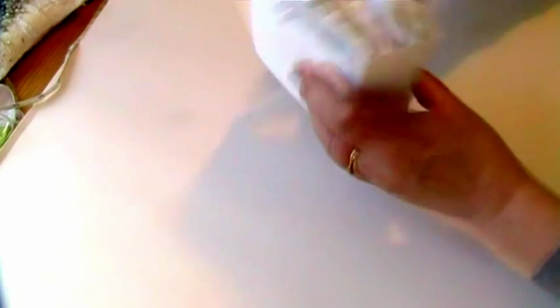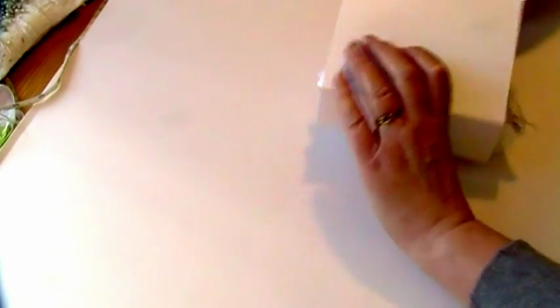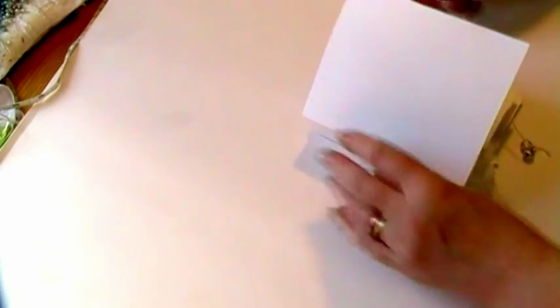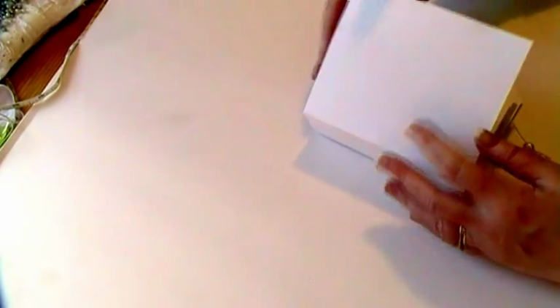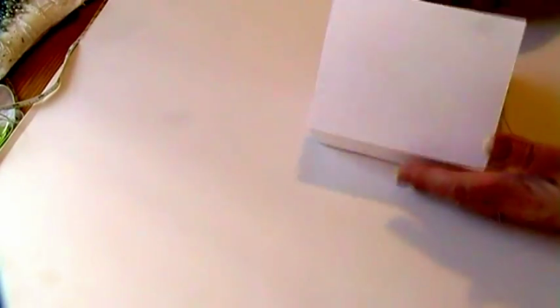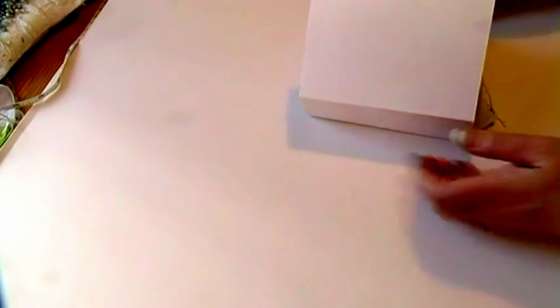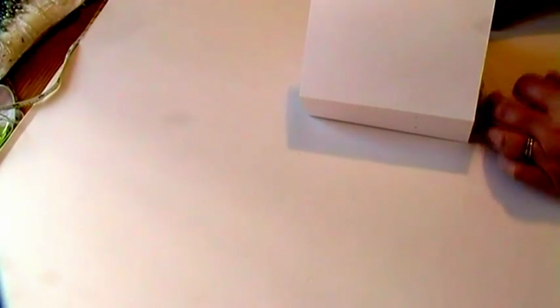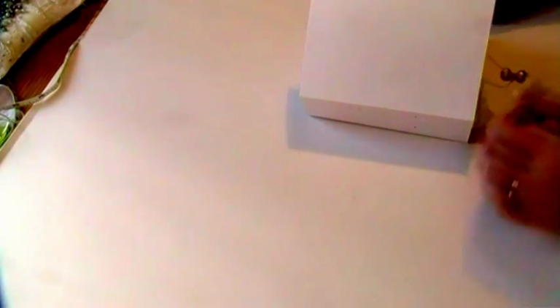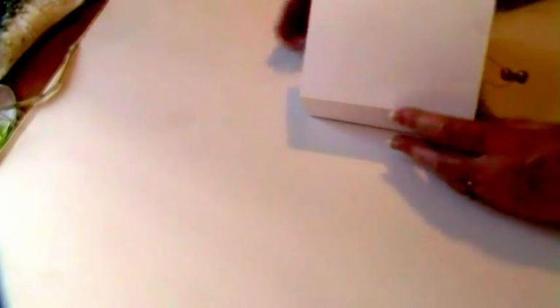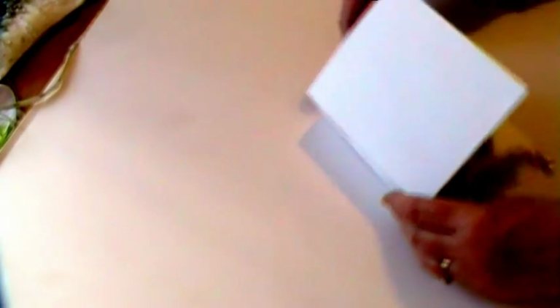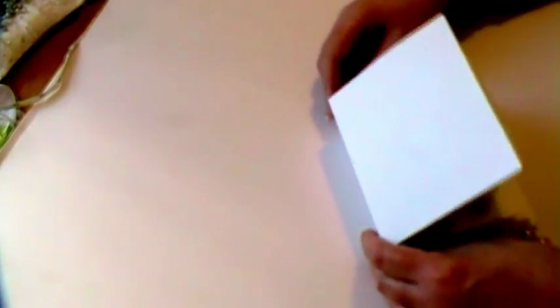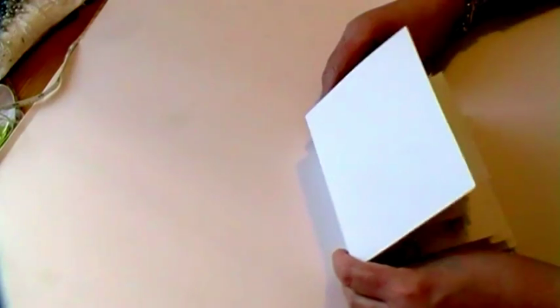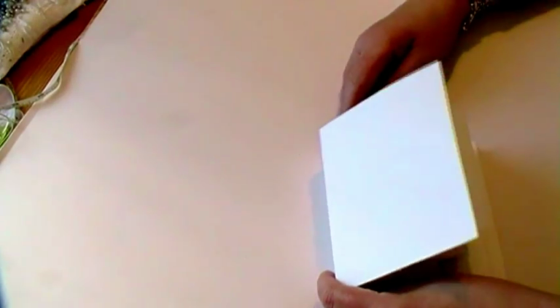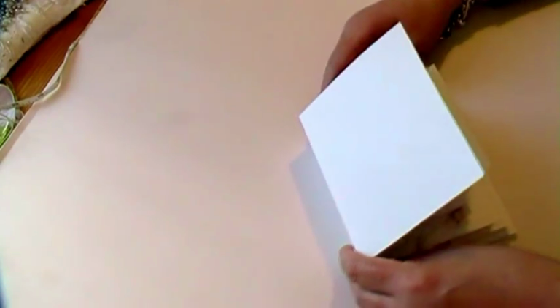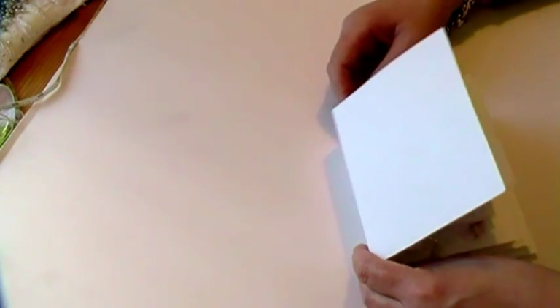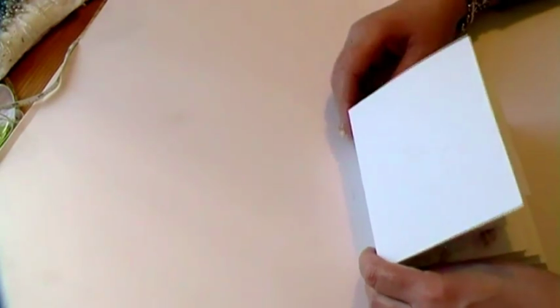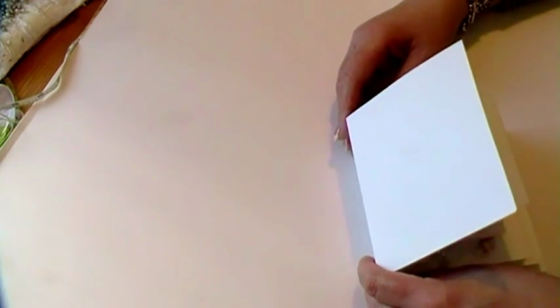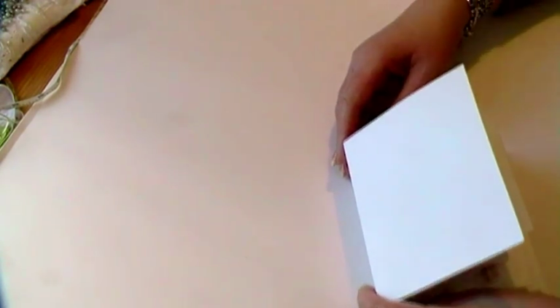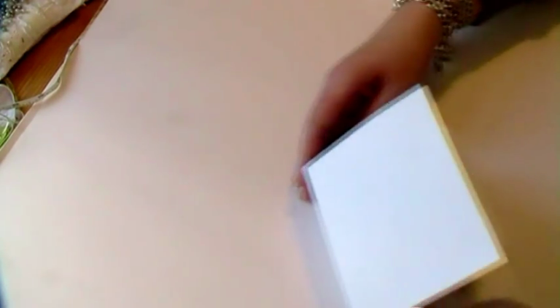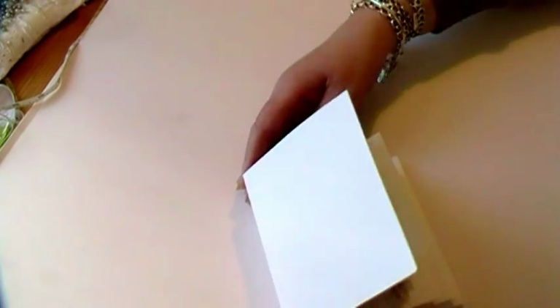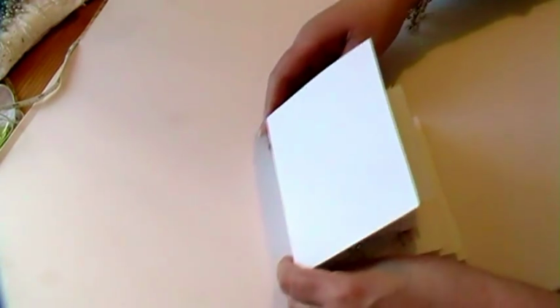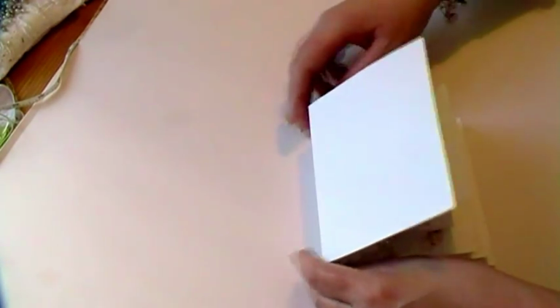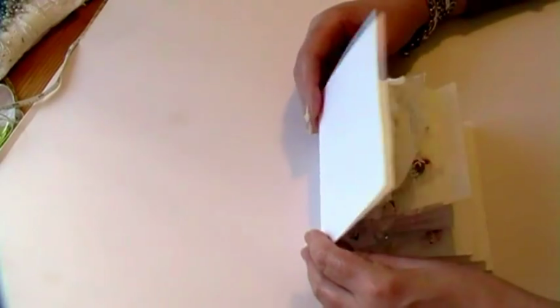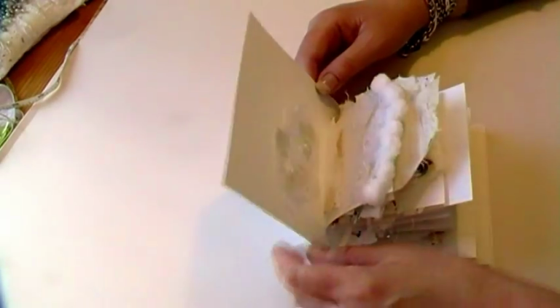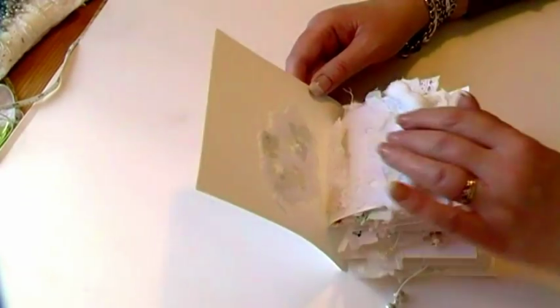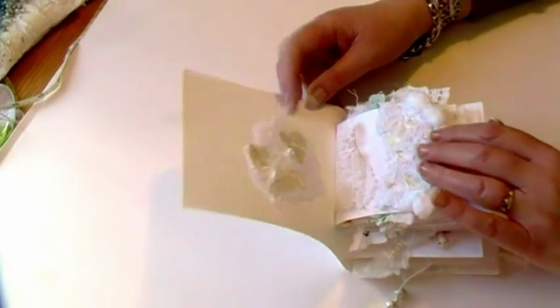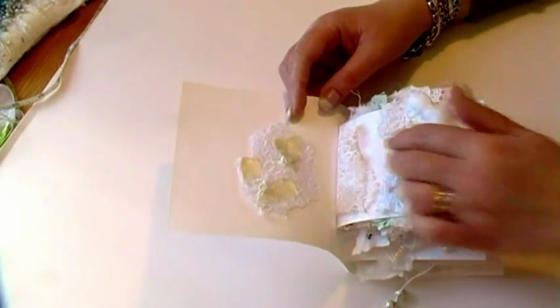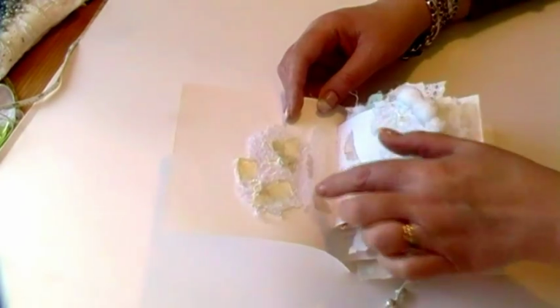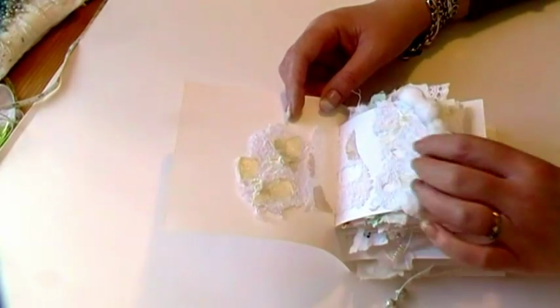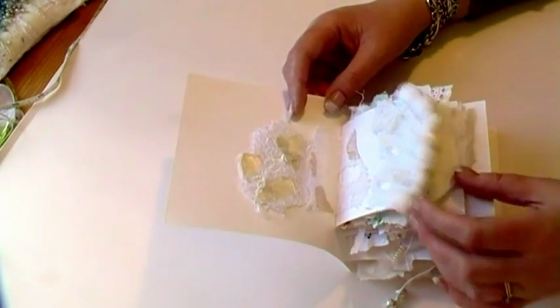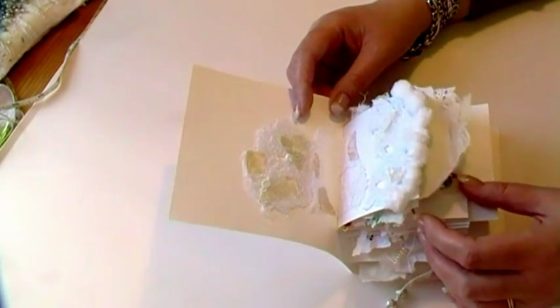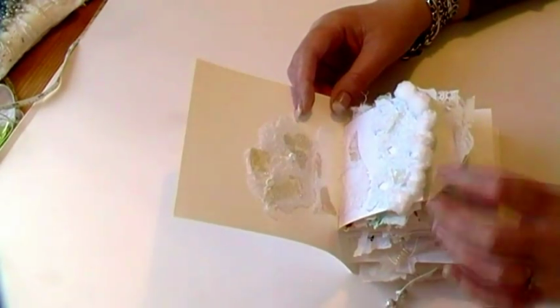So it's actually staying together more than I thought it would, to be honest. Right, so this is the front. First page.